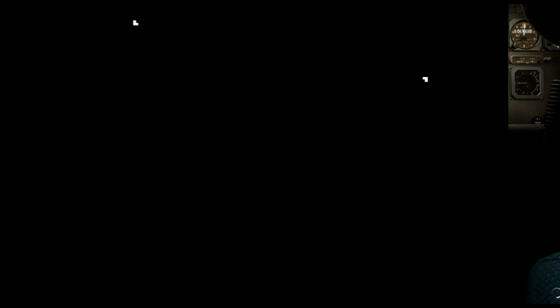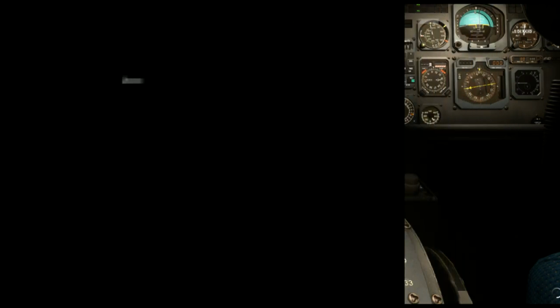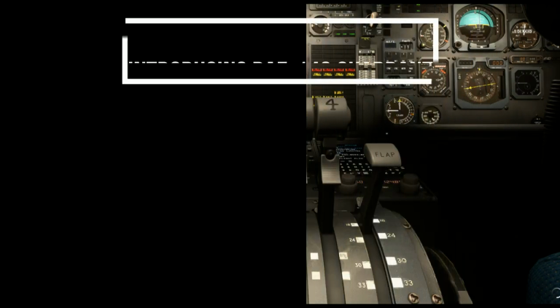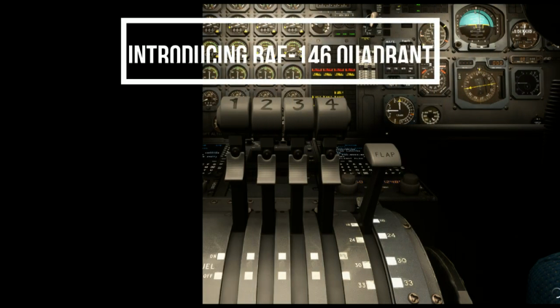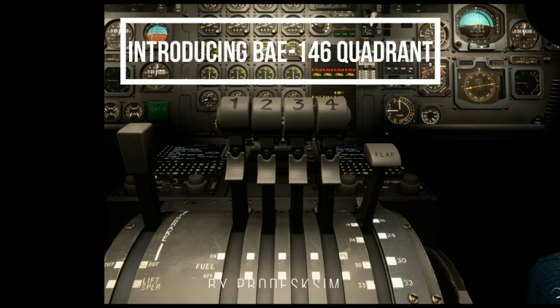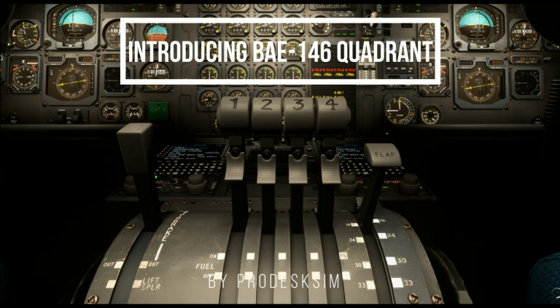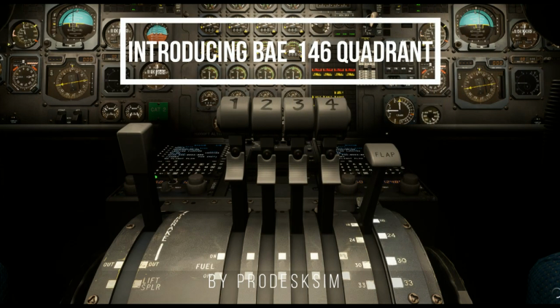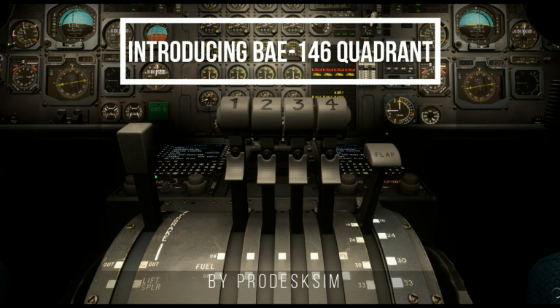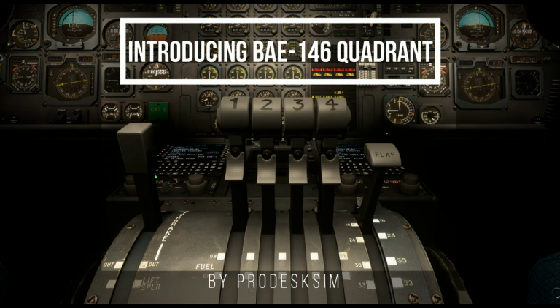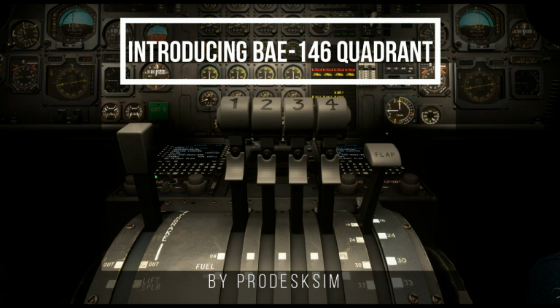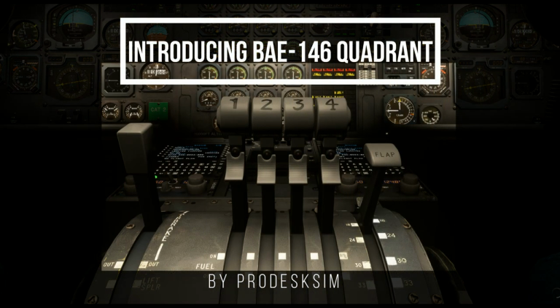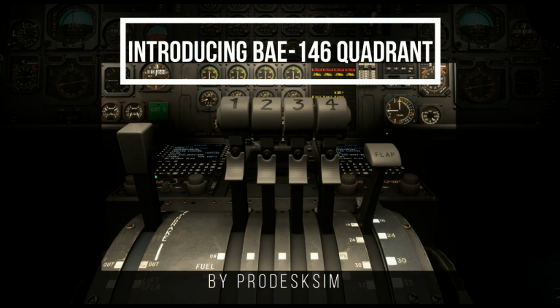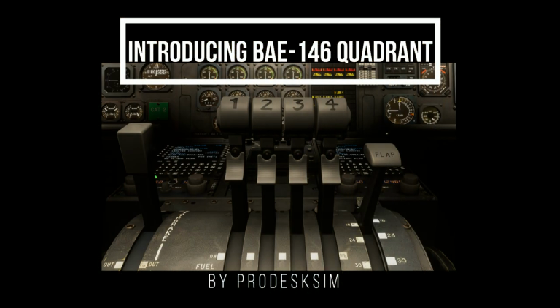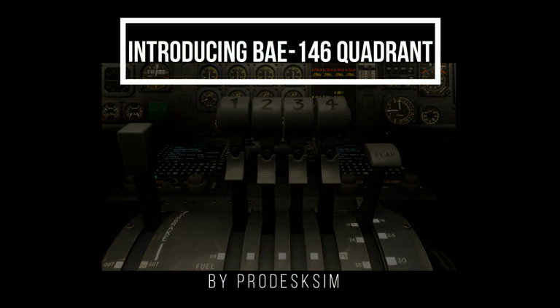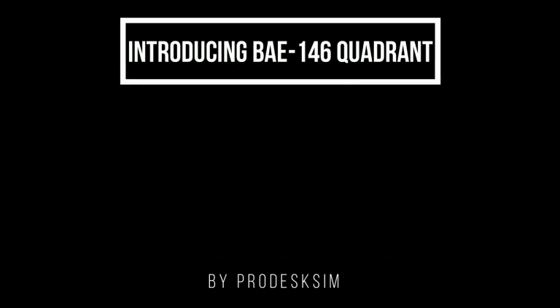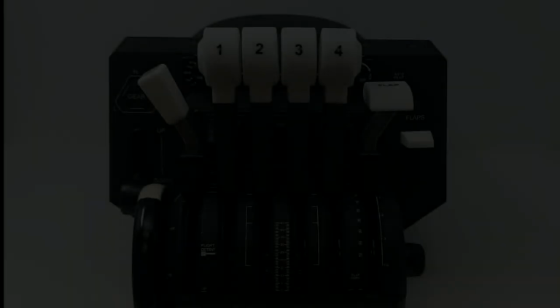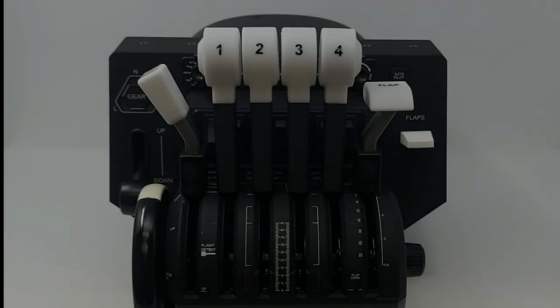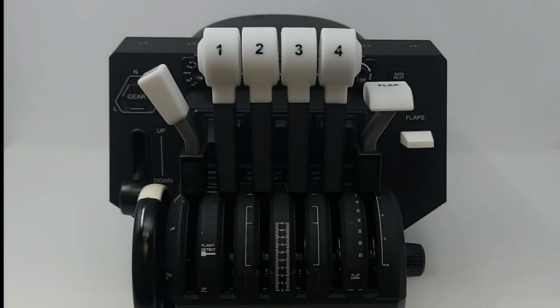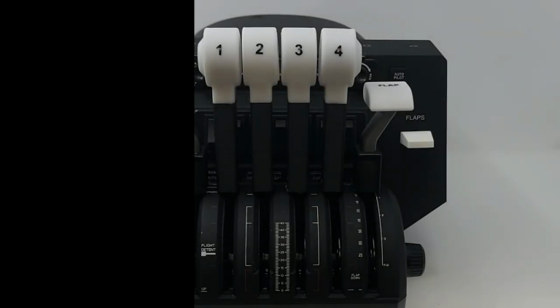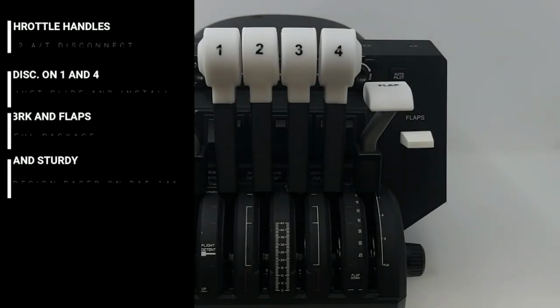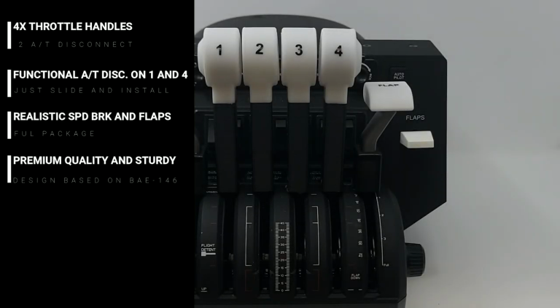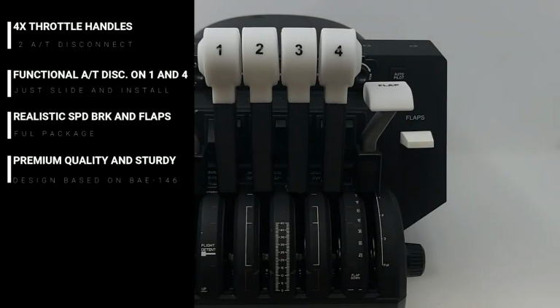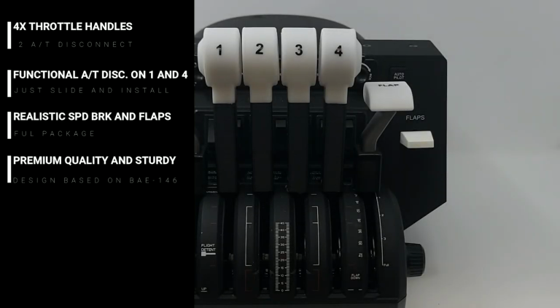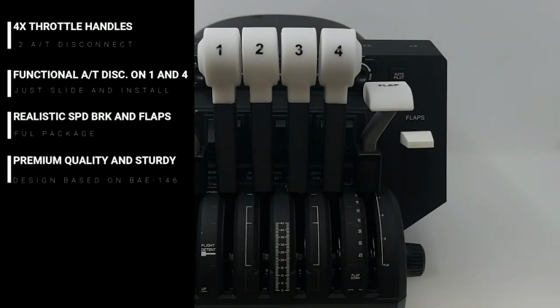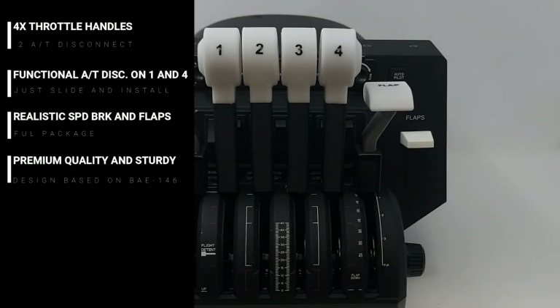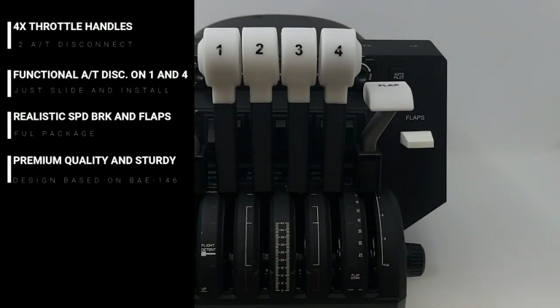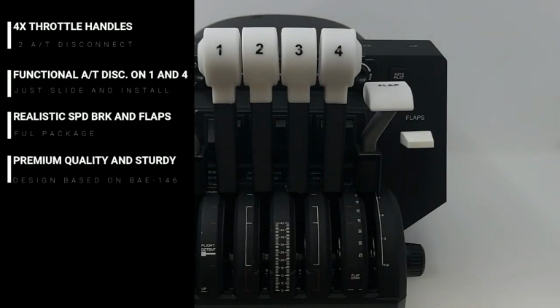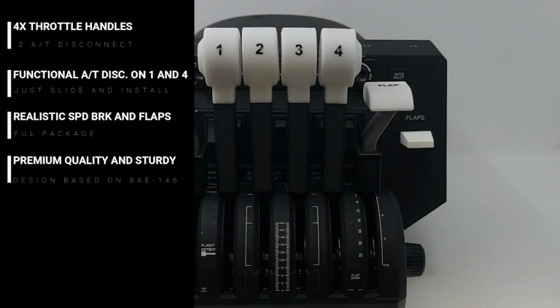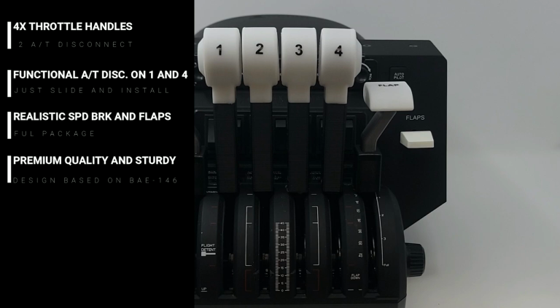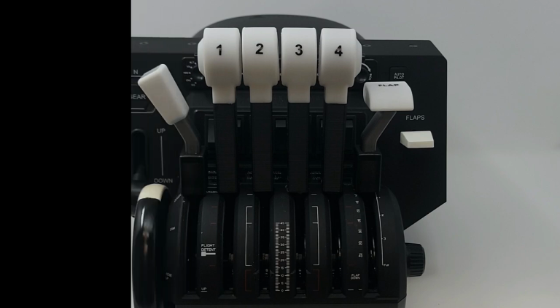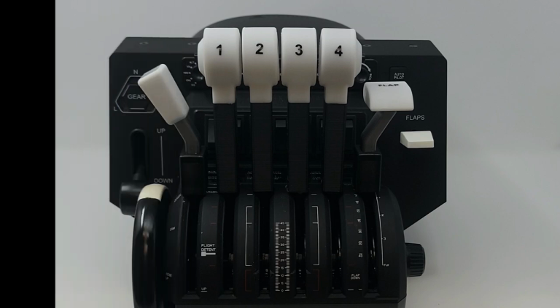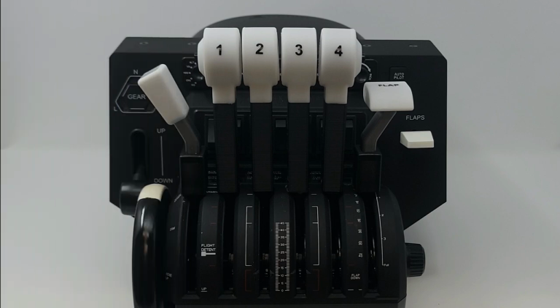Introducing ProDesk Sims BAE-146 Throttle Quadrant Package. Designed based on the real aircraft, this package is high quality, robust, and functional.